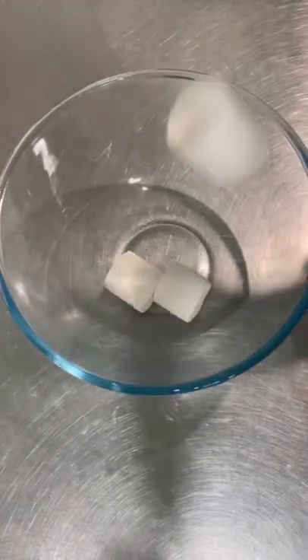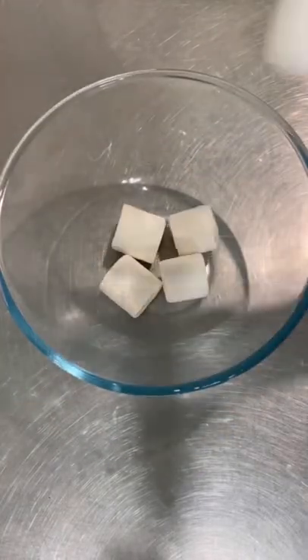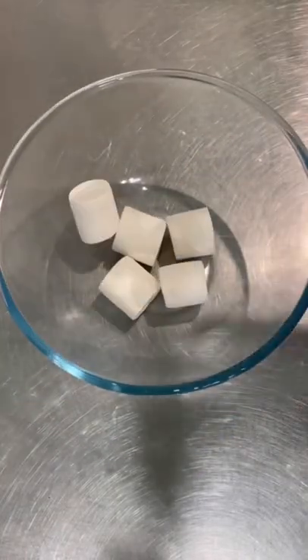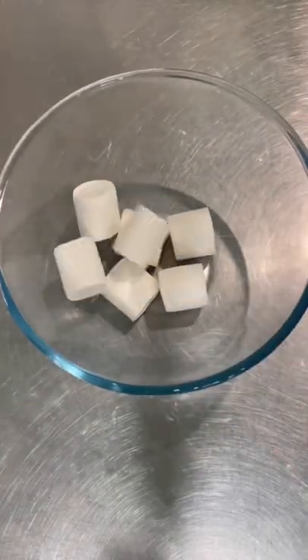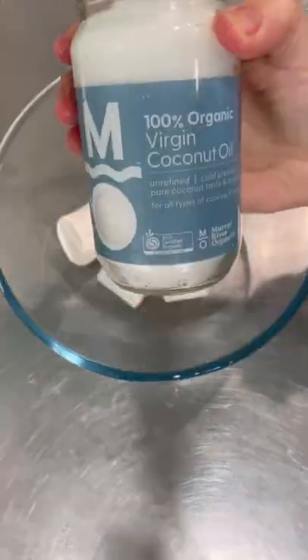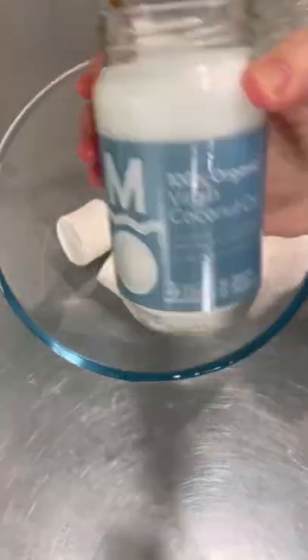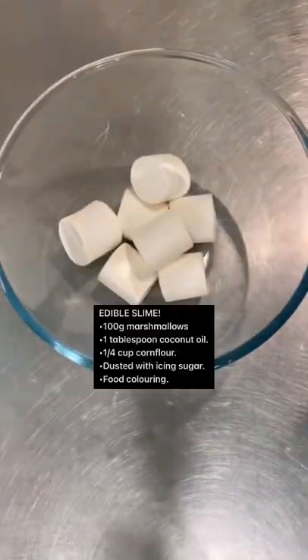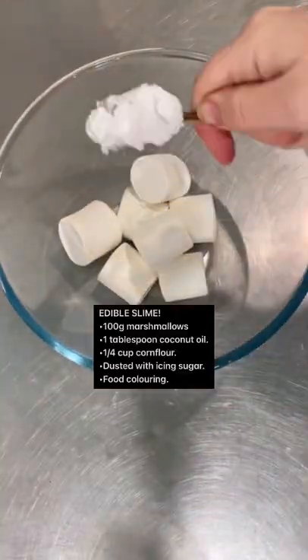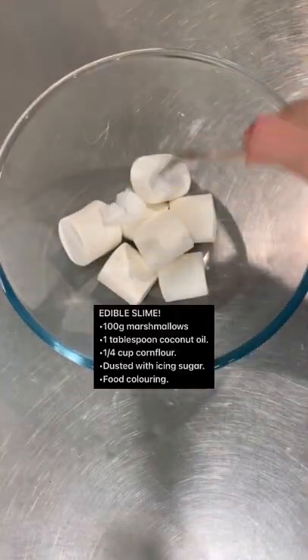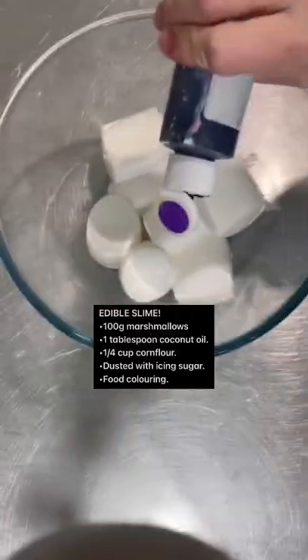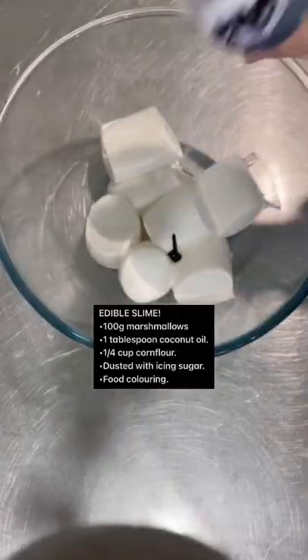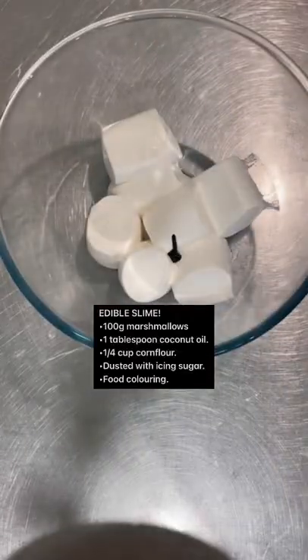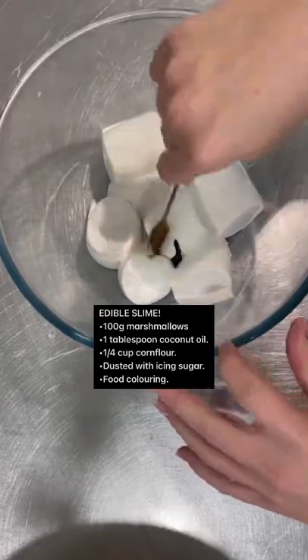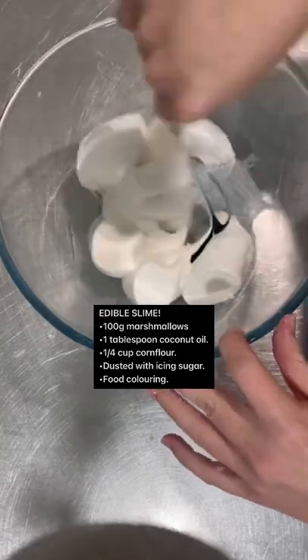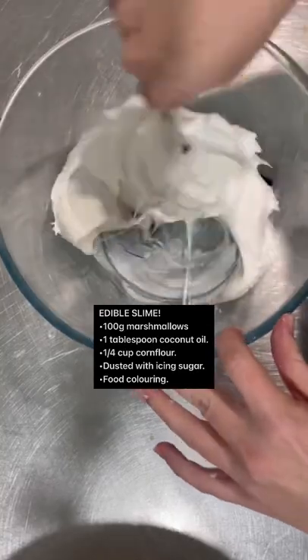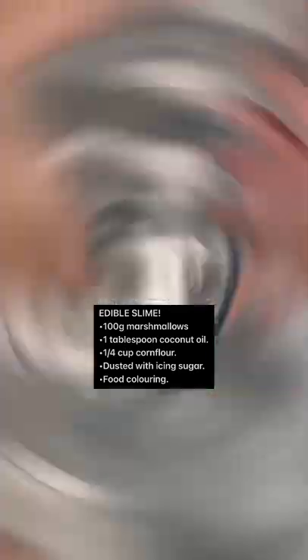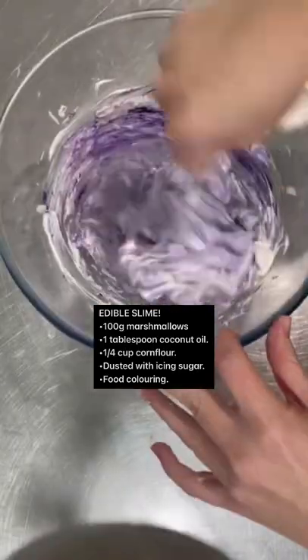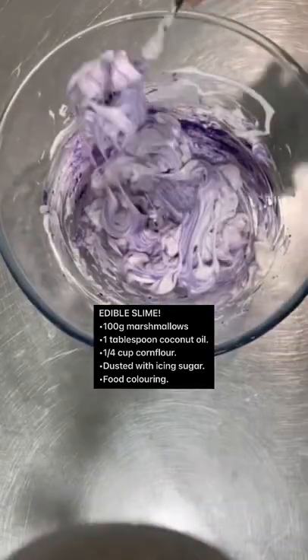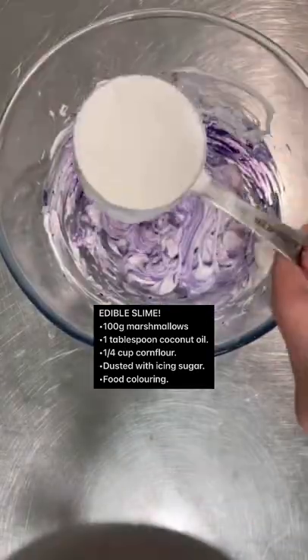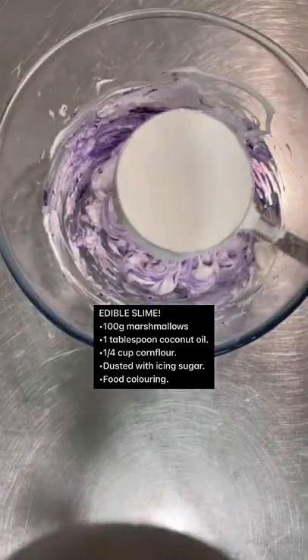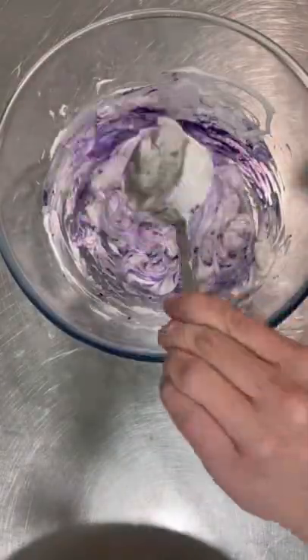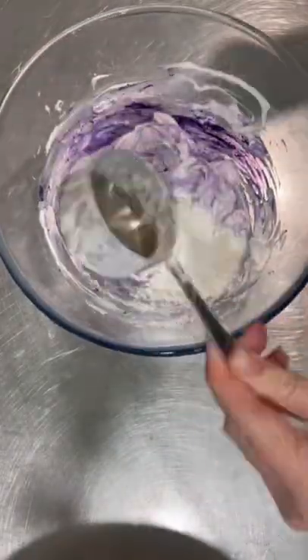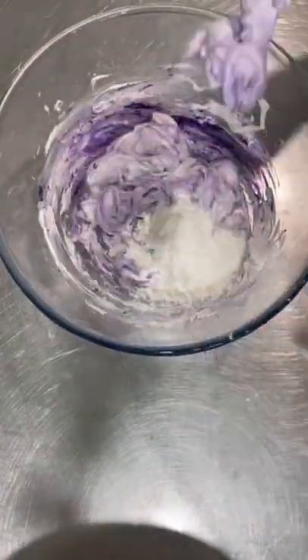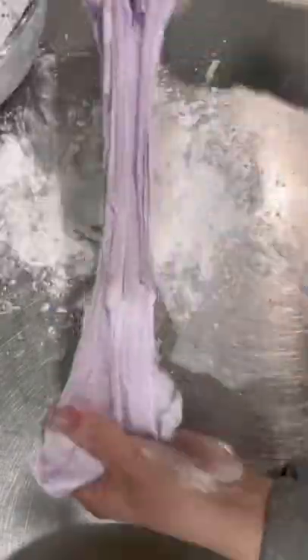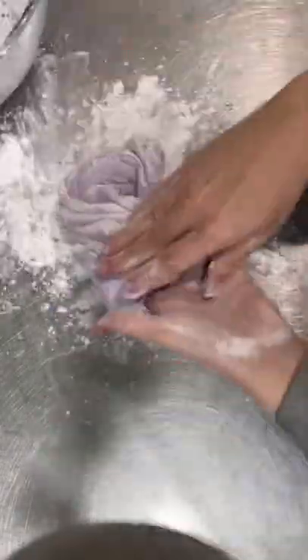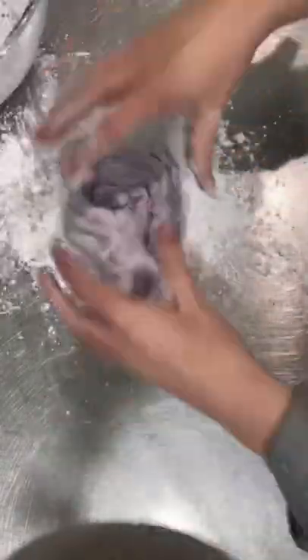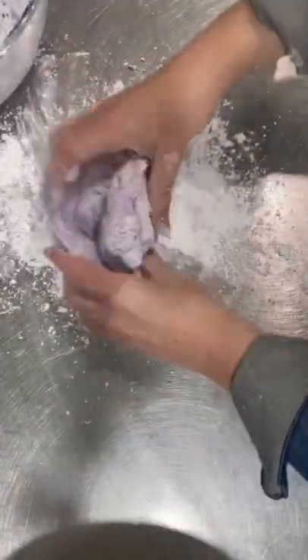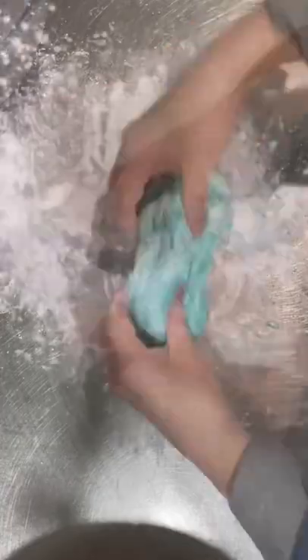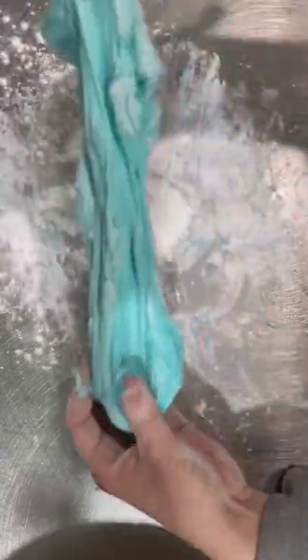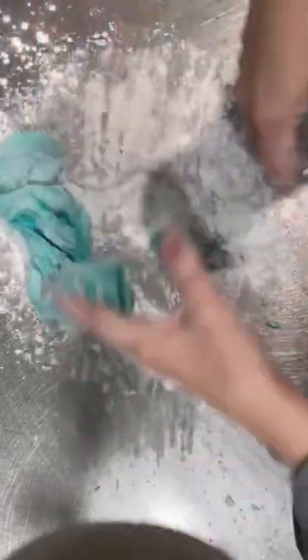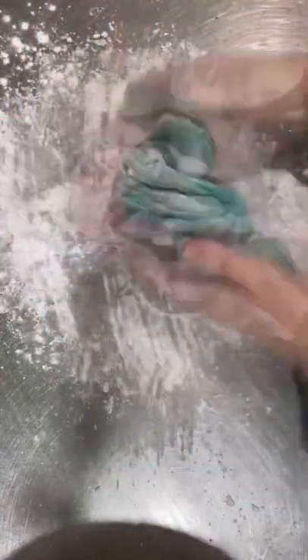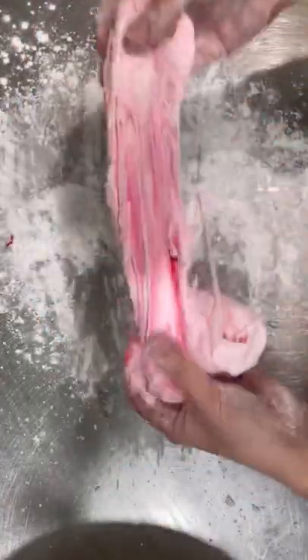First up, you've got to microwave your marshmallows and your coconut oil until it's melted. It took about 40 seconds, then you add your colouring, mix that through a bit, add your cornflour and then you just like squish it all up.